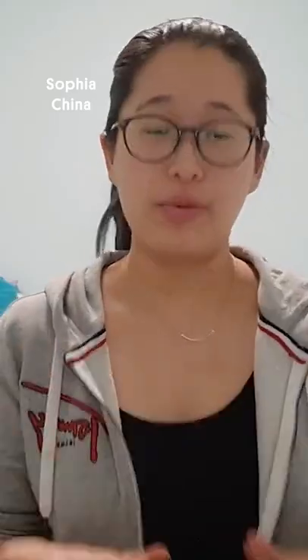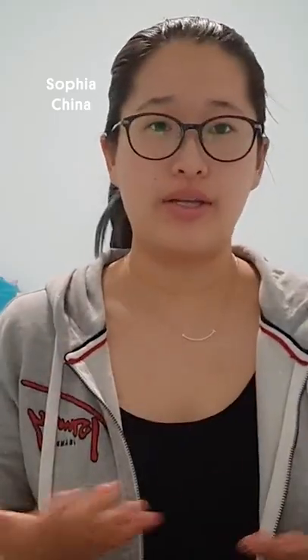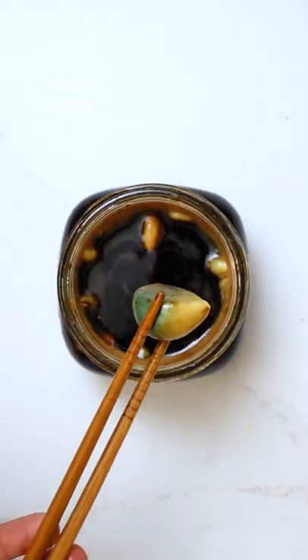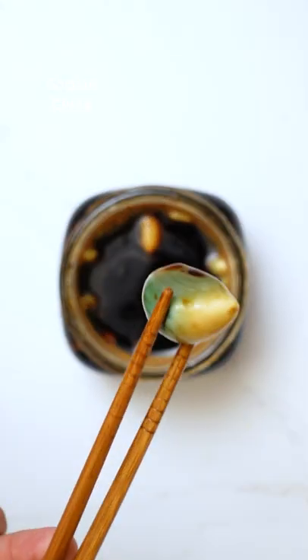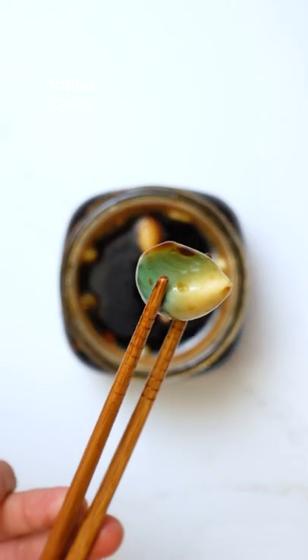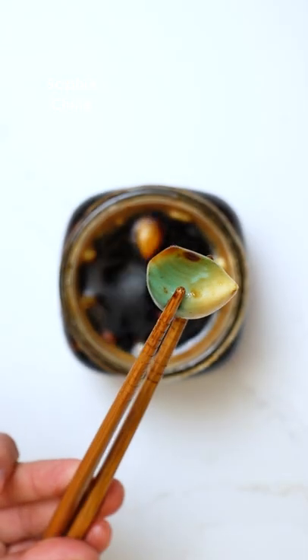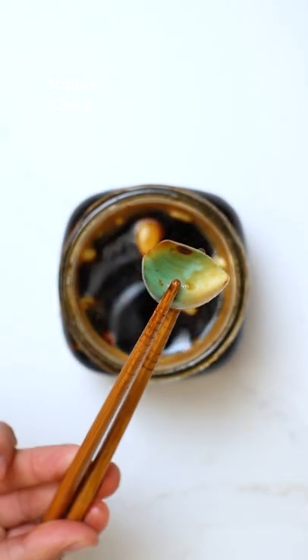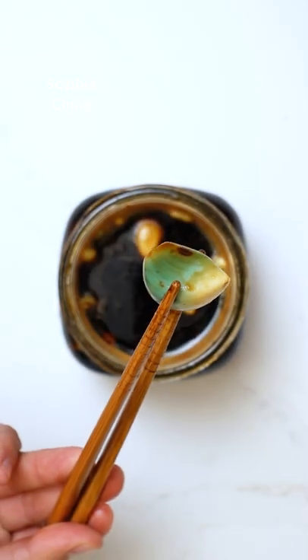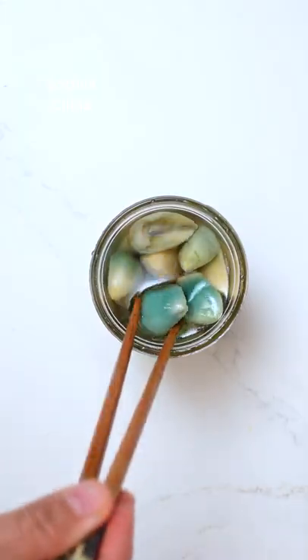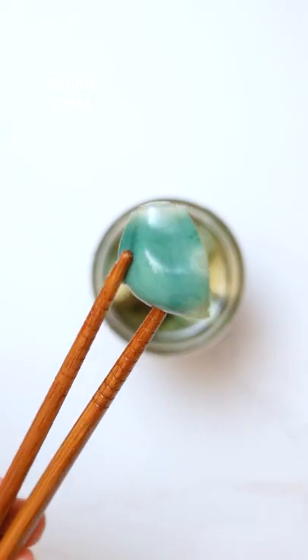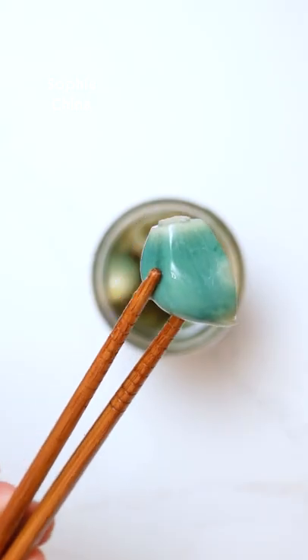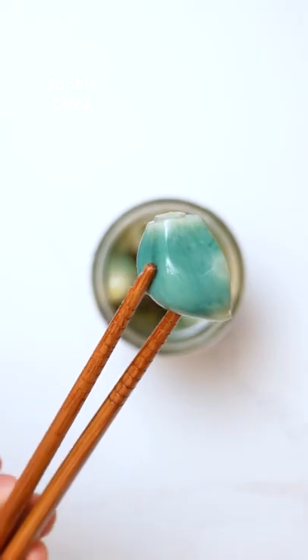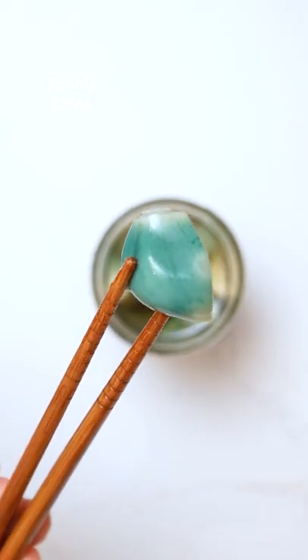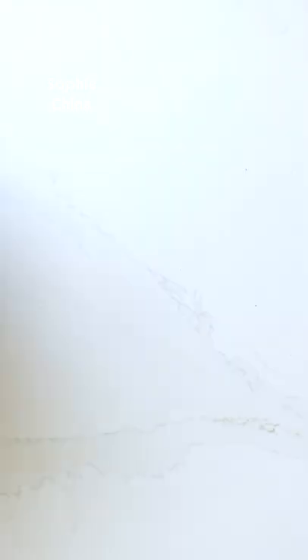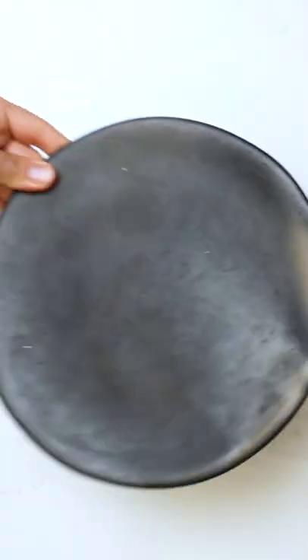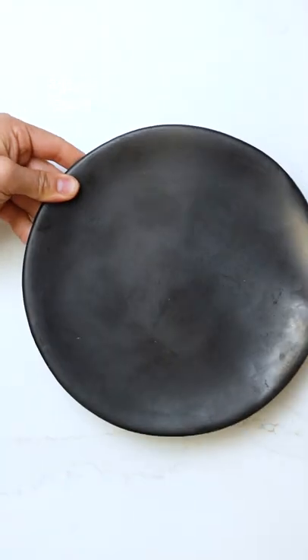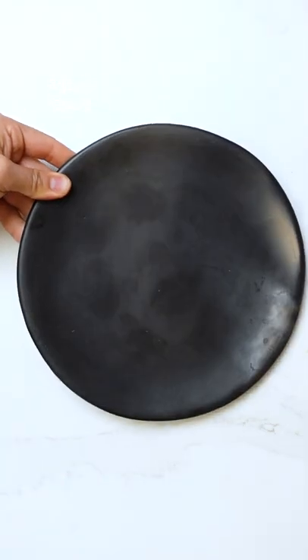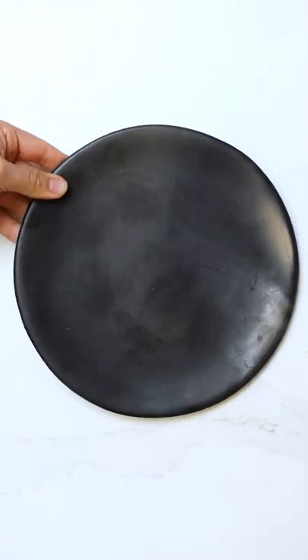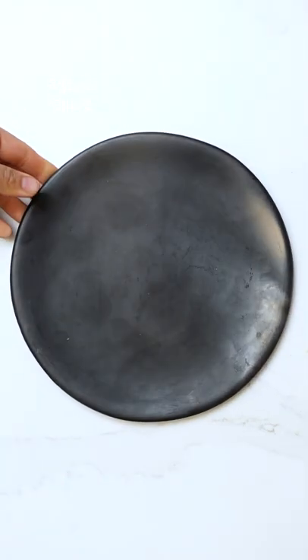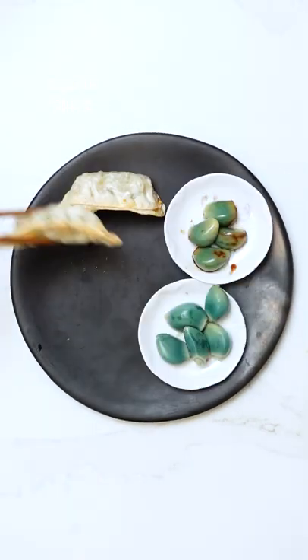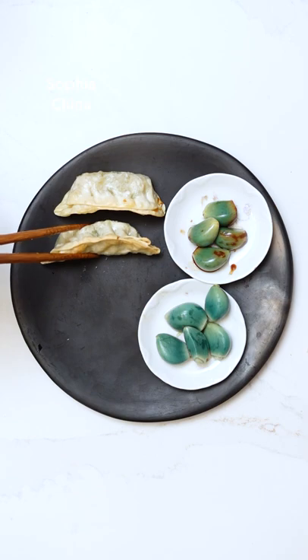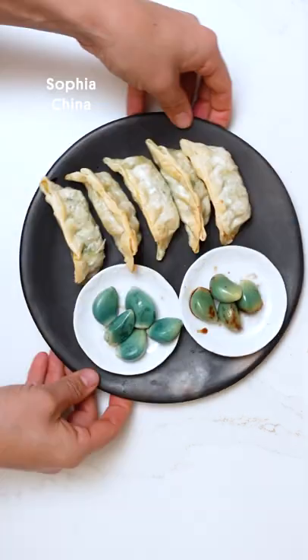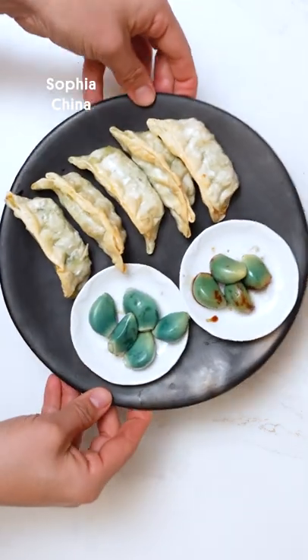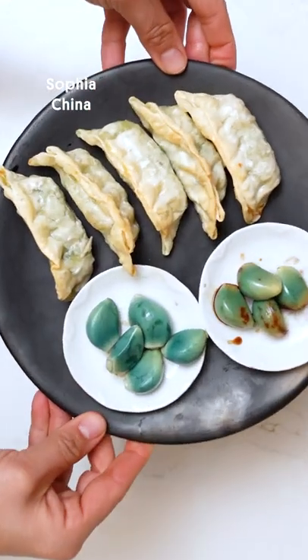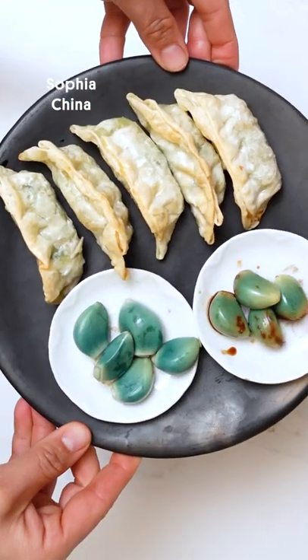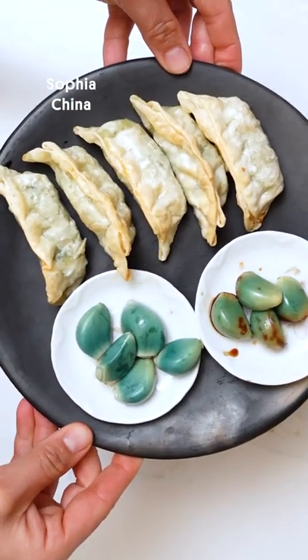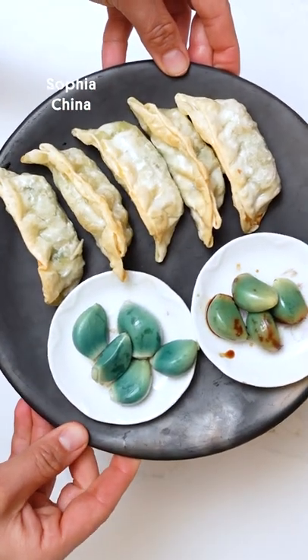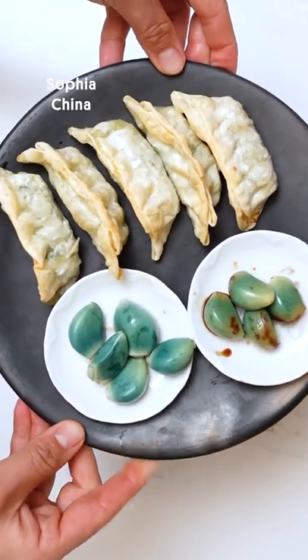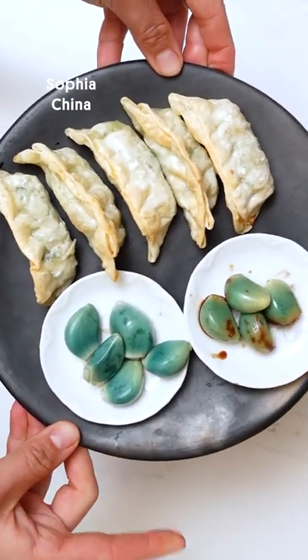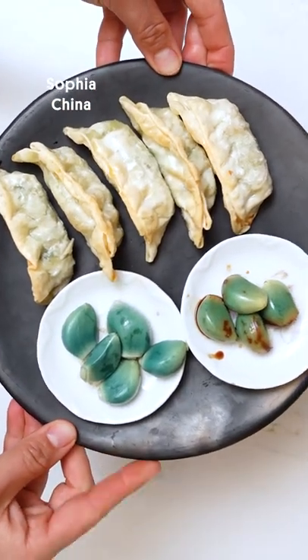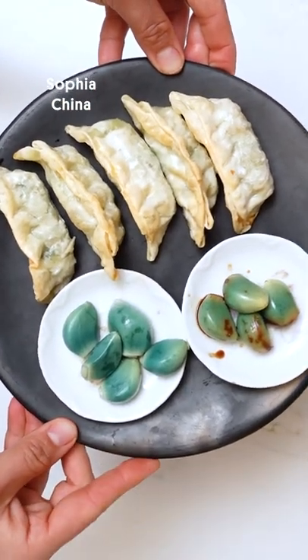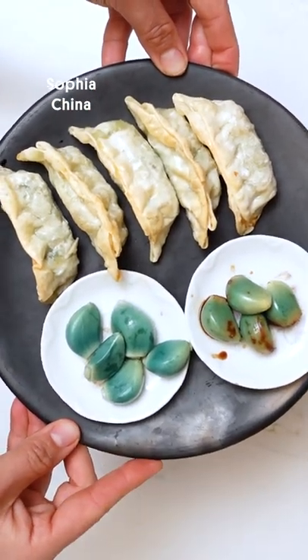I recommend la ba suan. You could call it pickled garlic; however, it specifically is the garlic turning that signature blue color. It's special because it's a blue-green, so it looks like jade, which is often seen as good luck in Chinese culture.